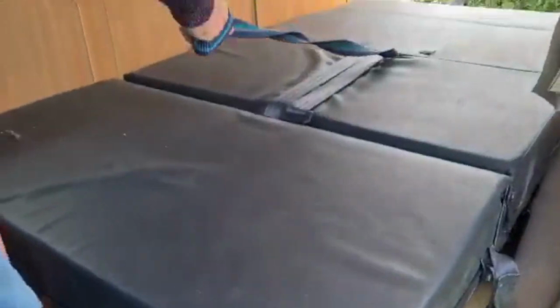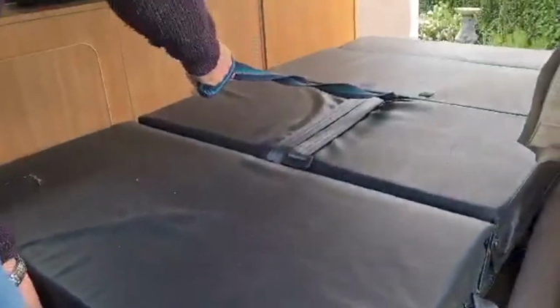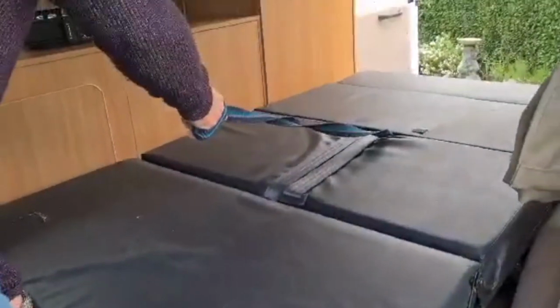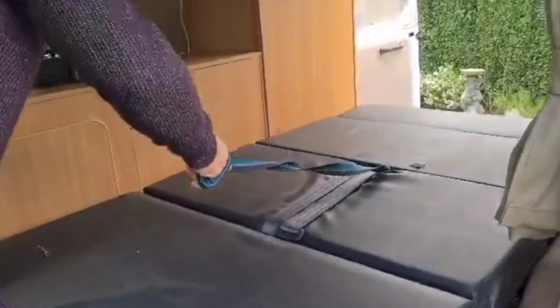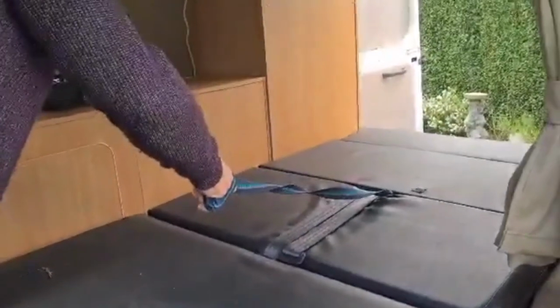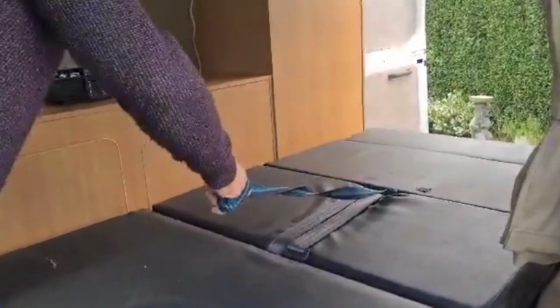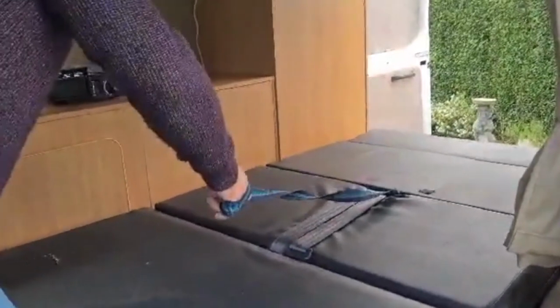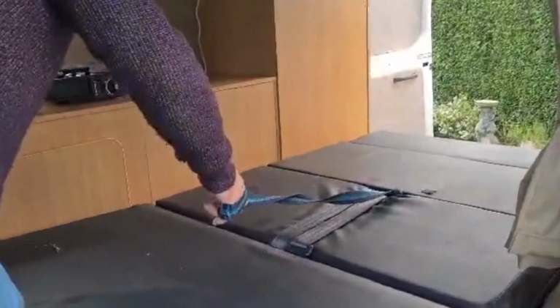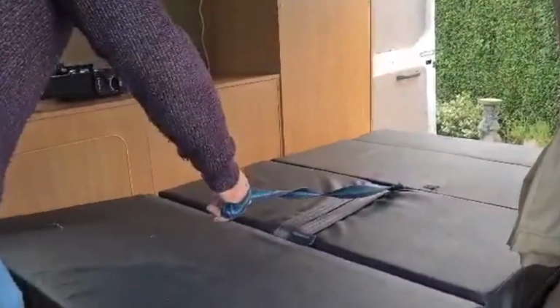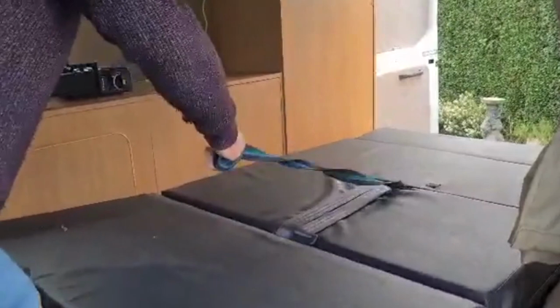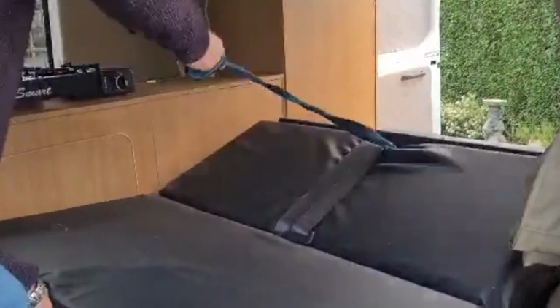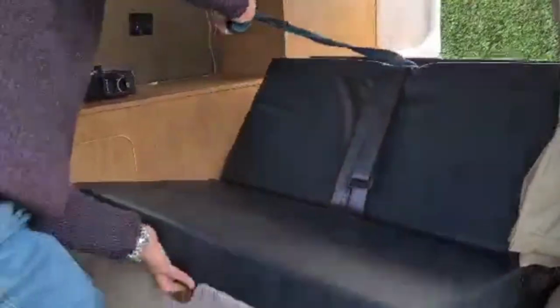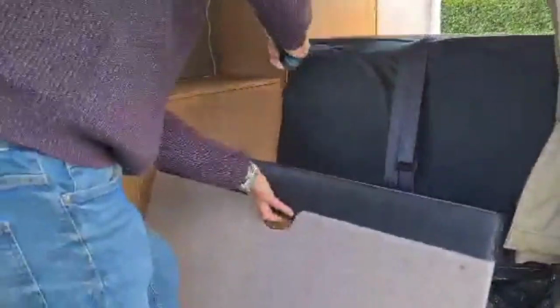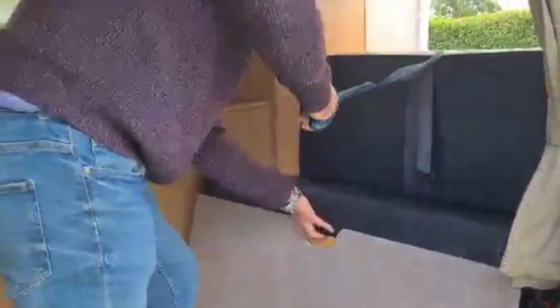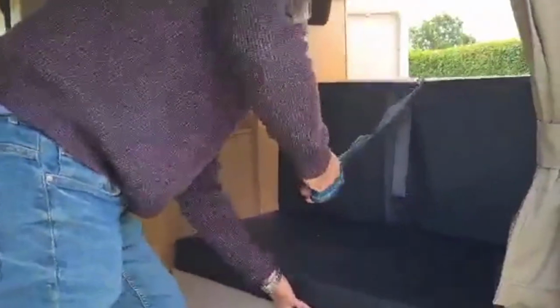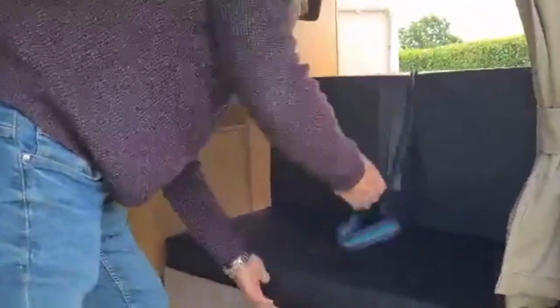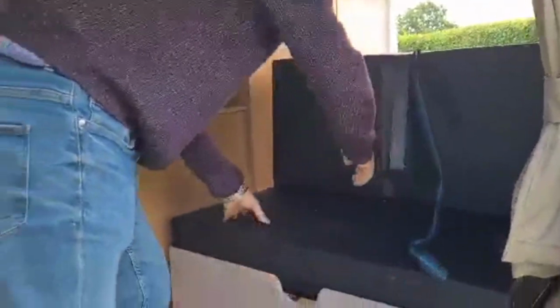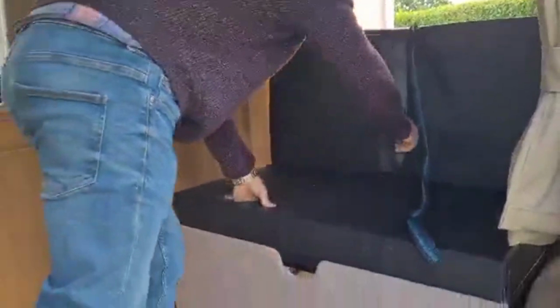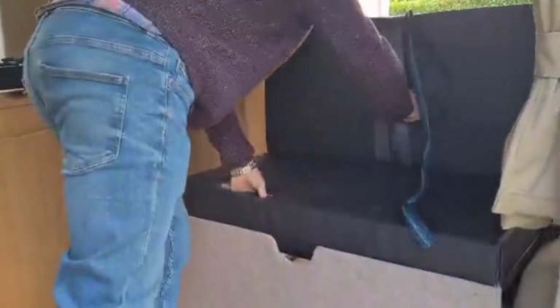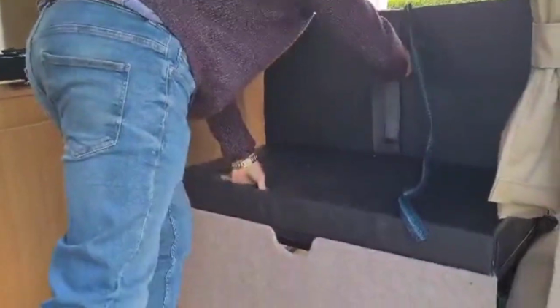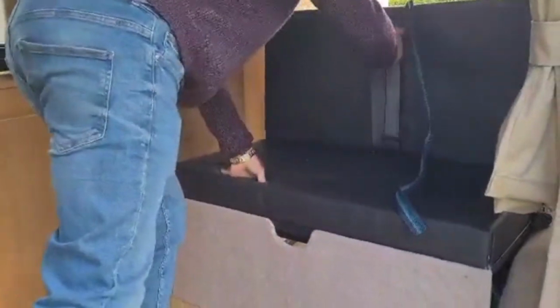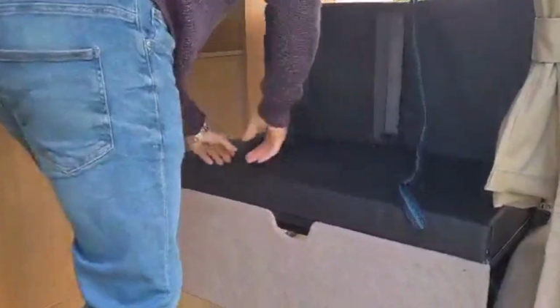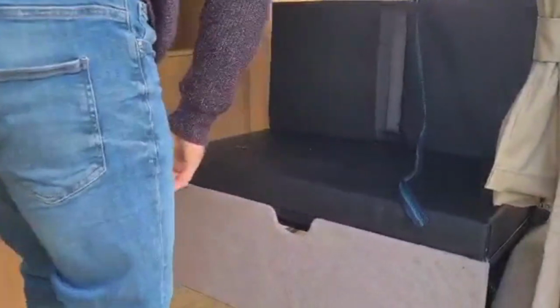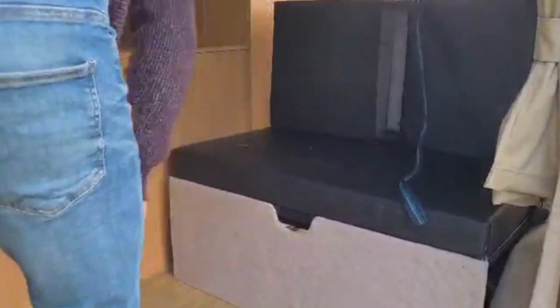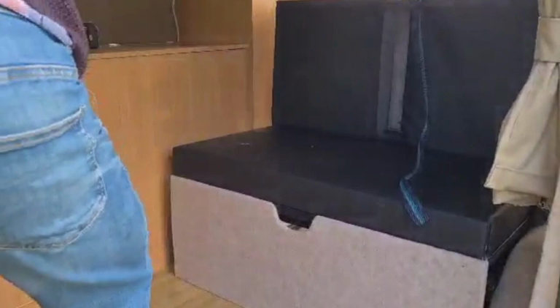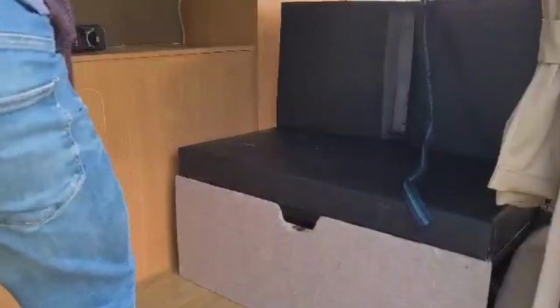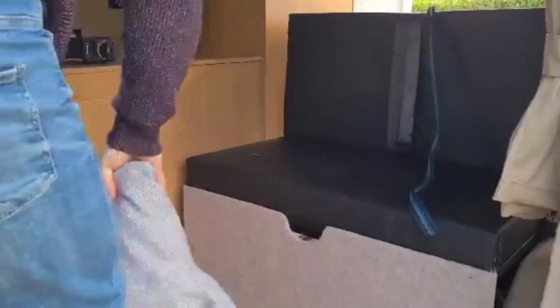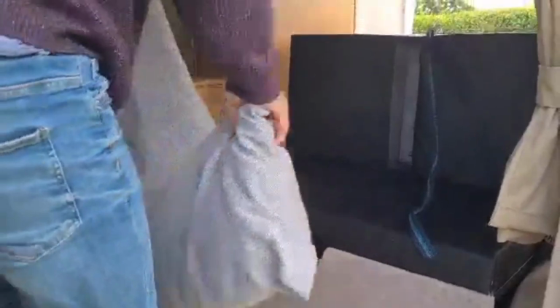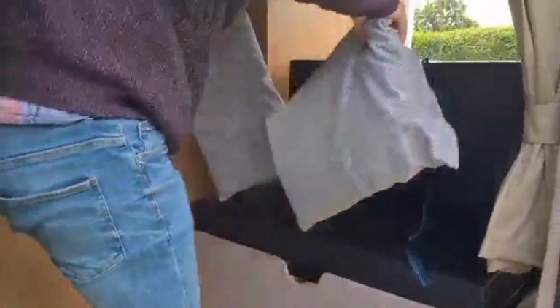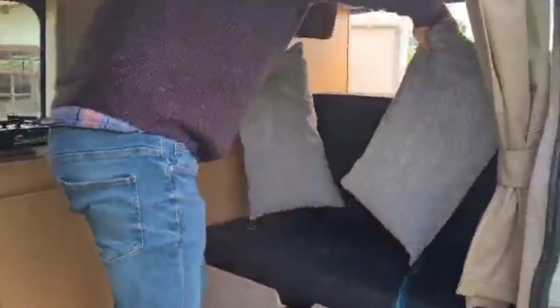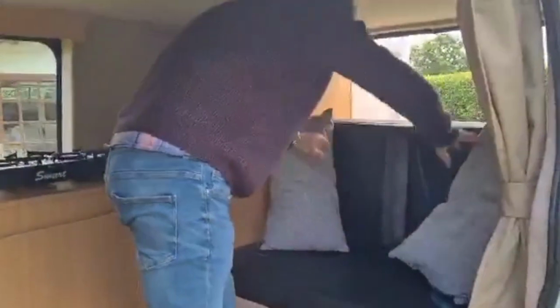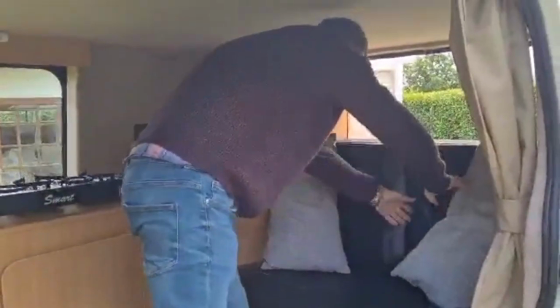I'm just going to show you how easy it is to put the bed back together. There you go — done in seconds. Simple.